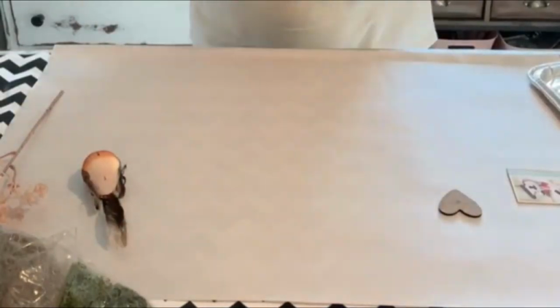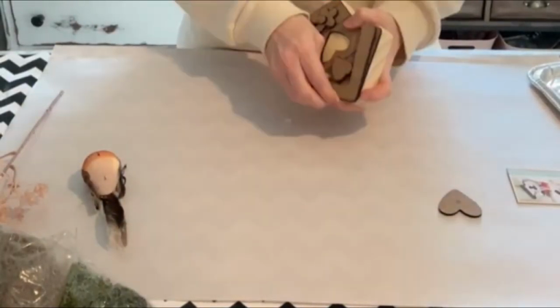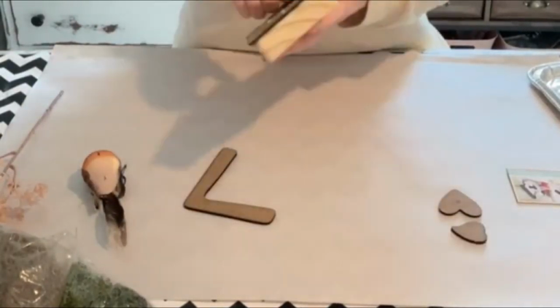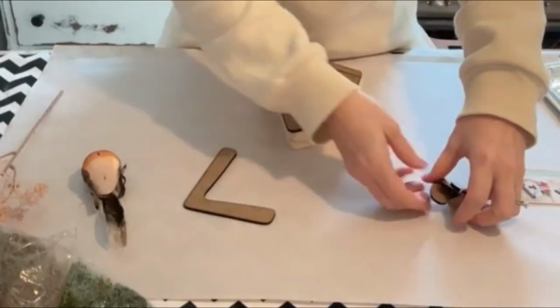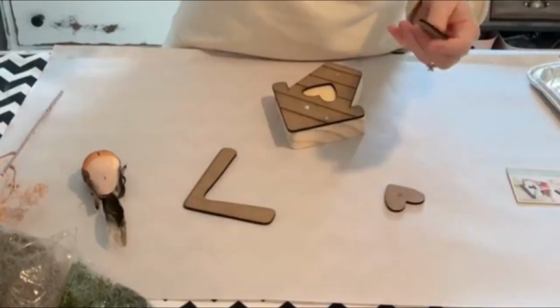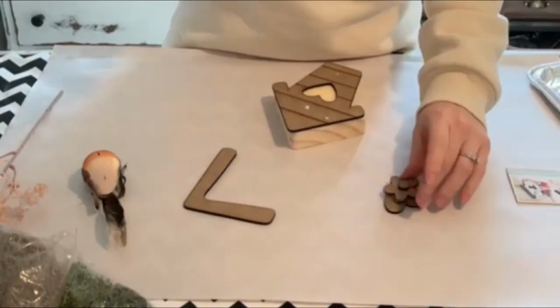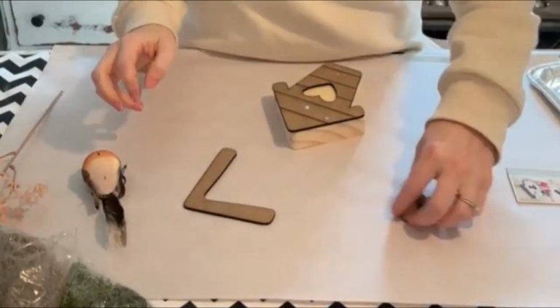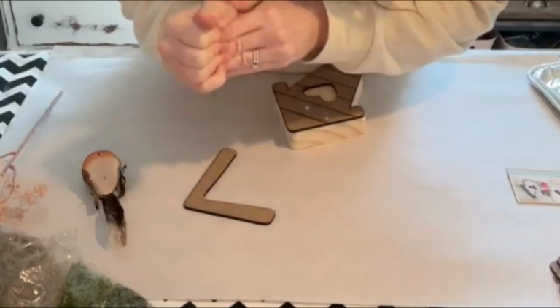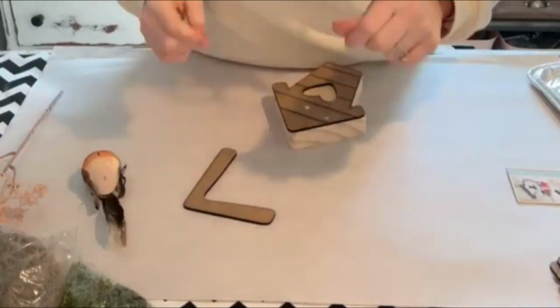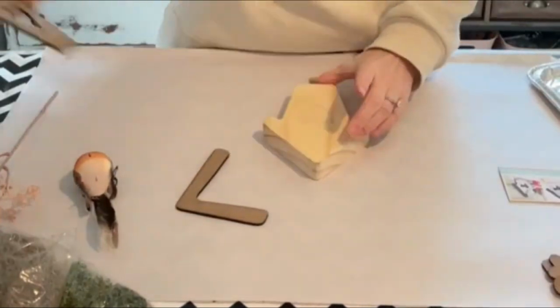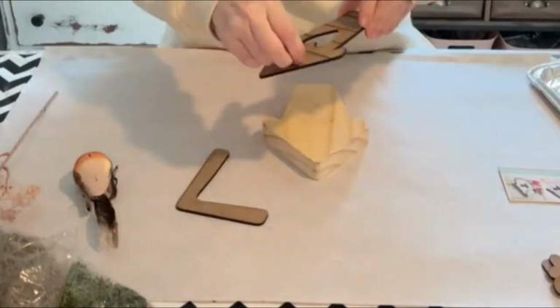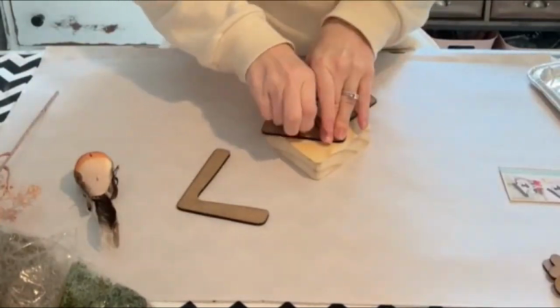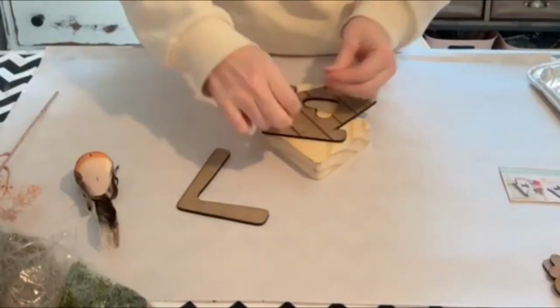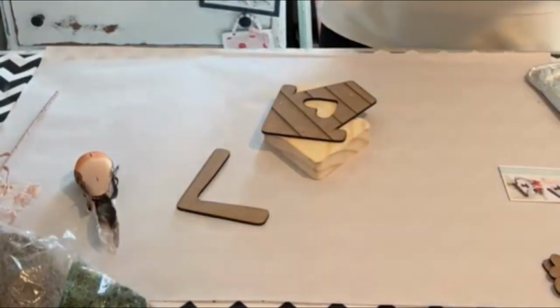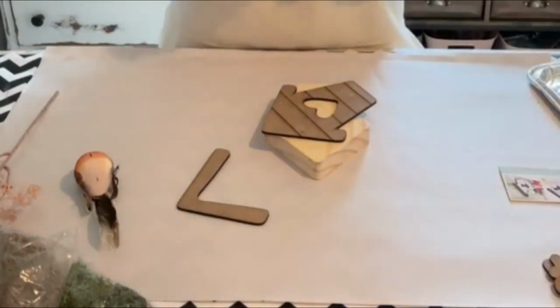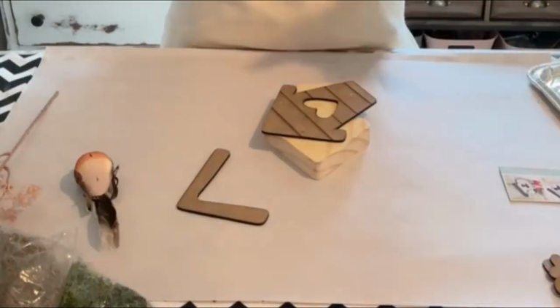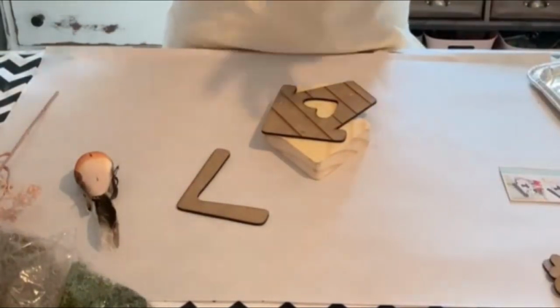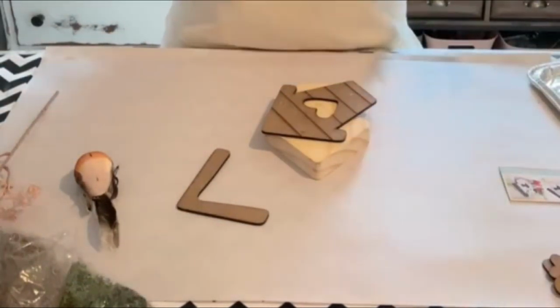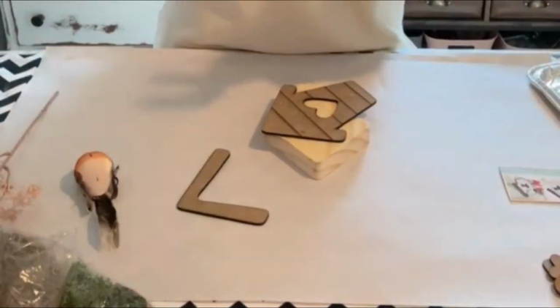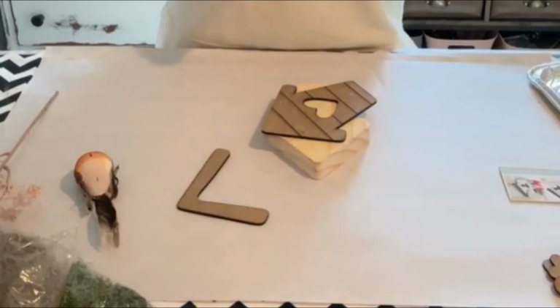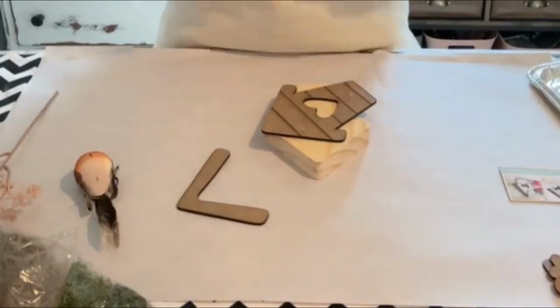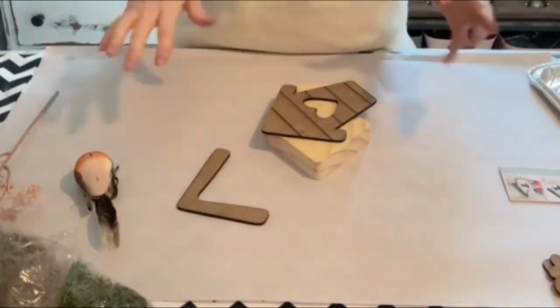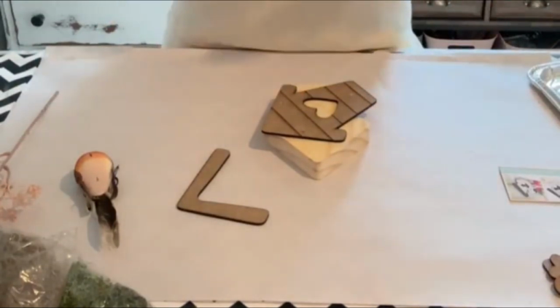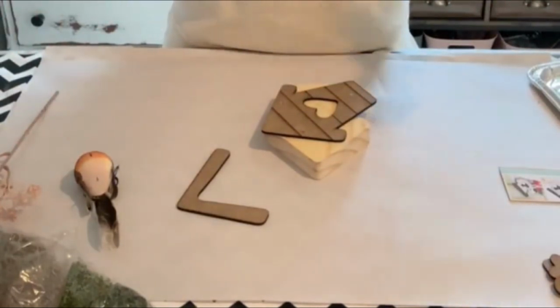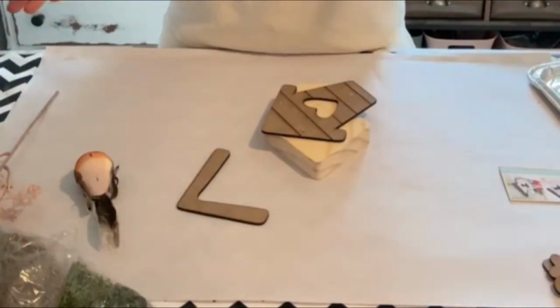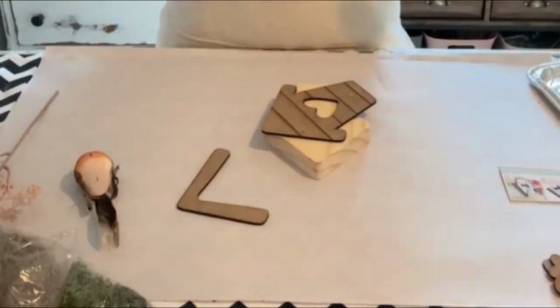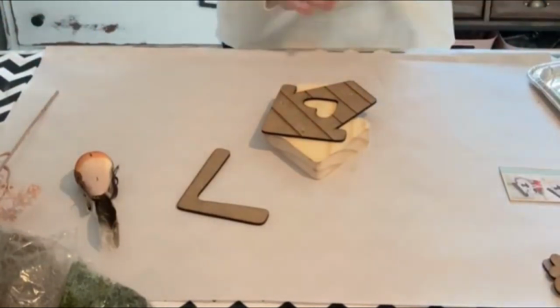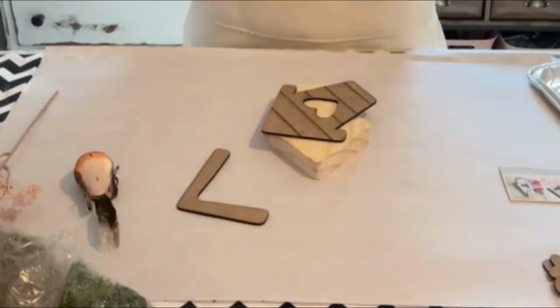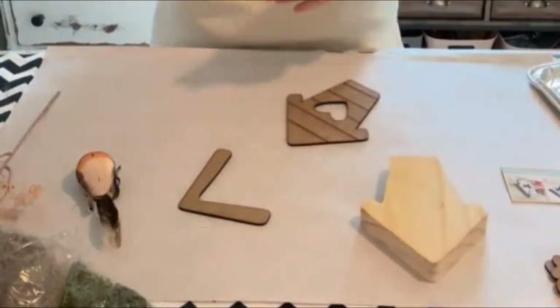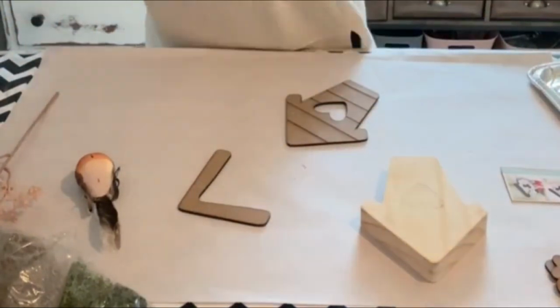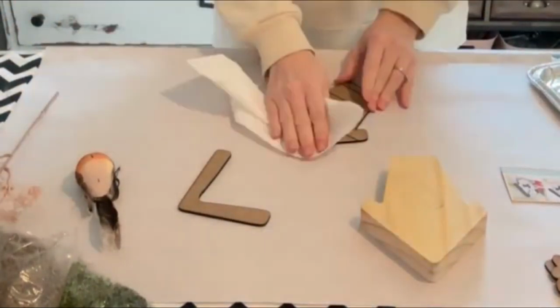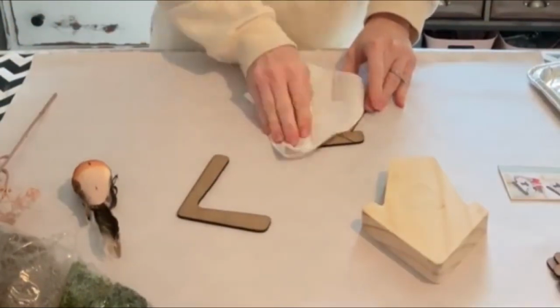This little birdhouse we're working on today is actually on our website, thecelebrationco.com. It's available while supplies last and it is so stinking adorable — you can do so much to it. It's super versatile.